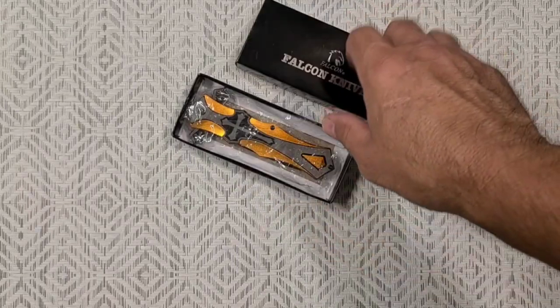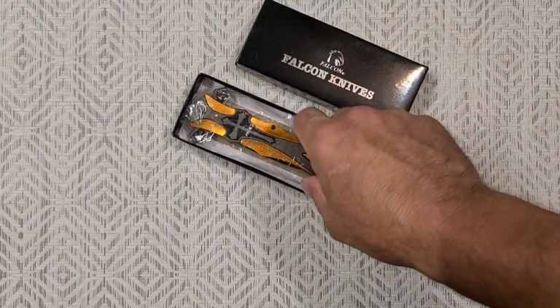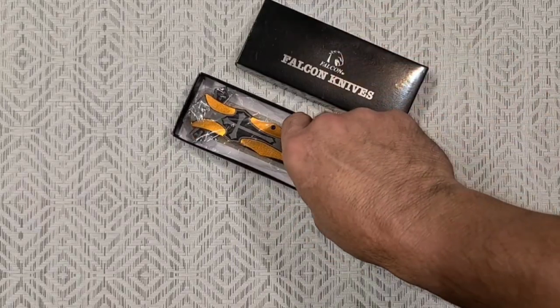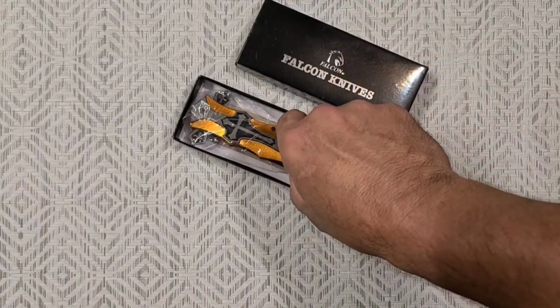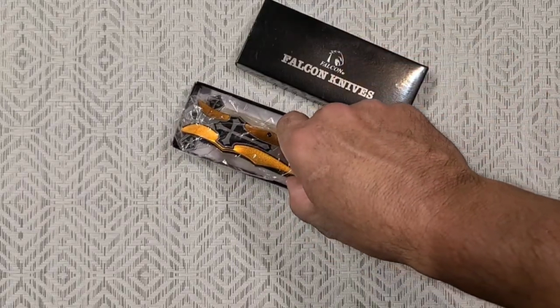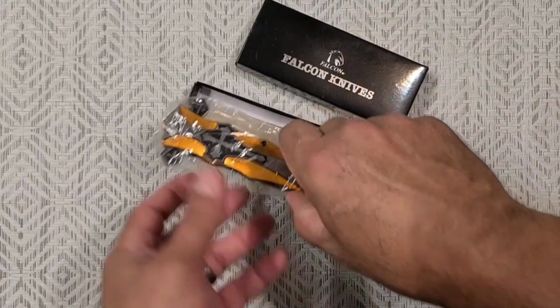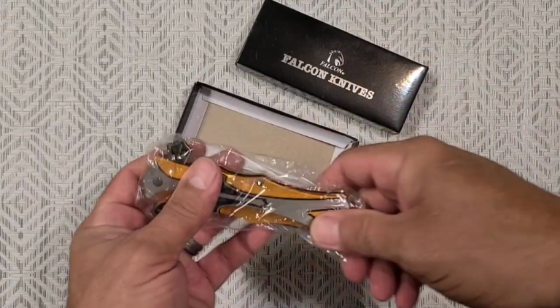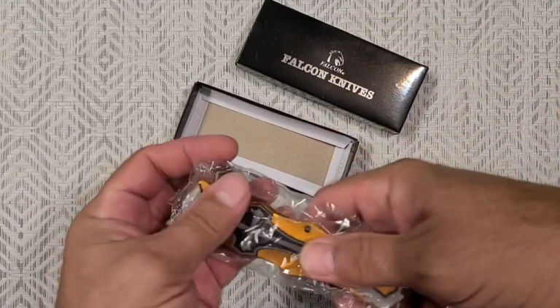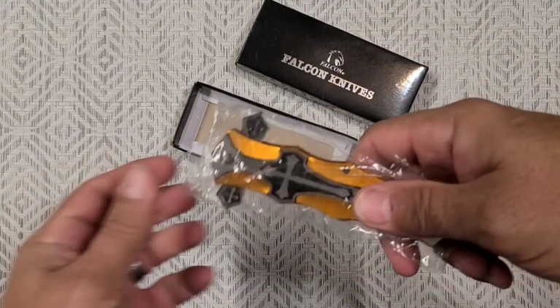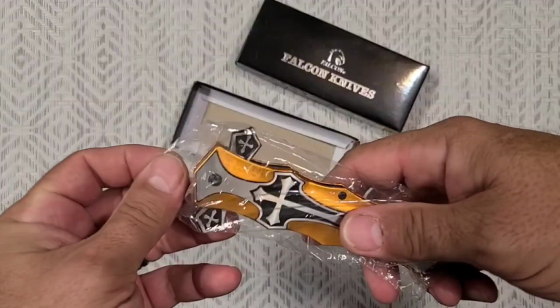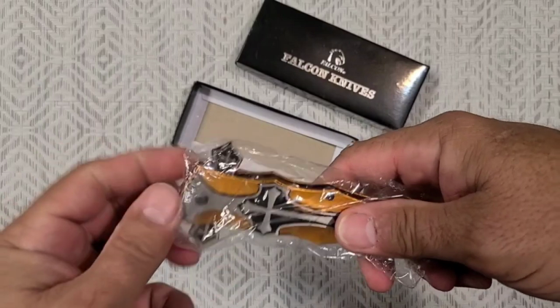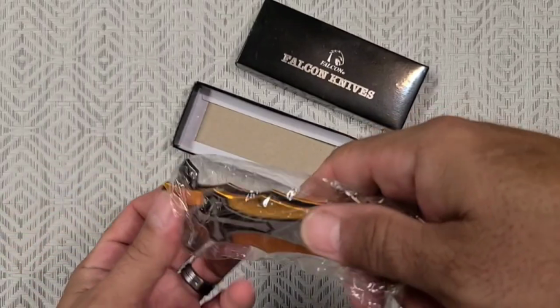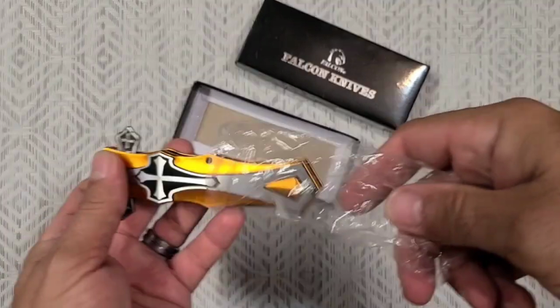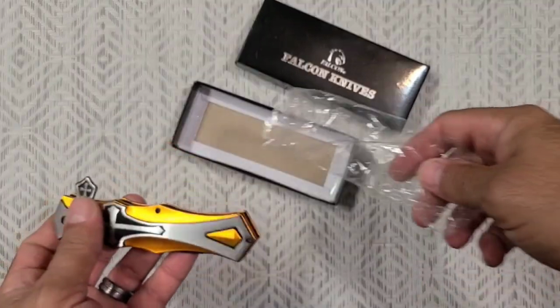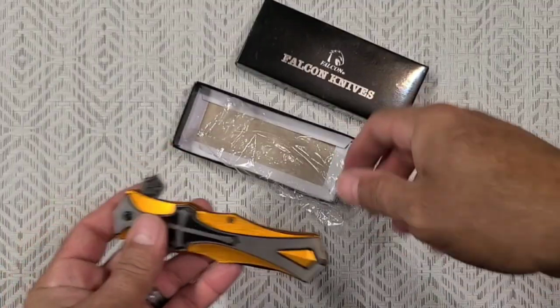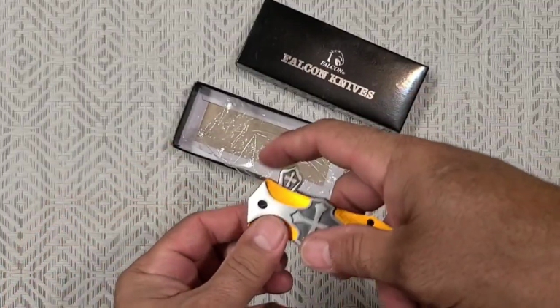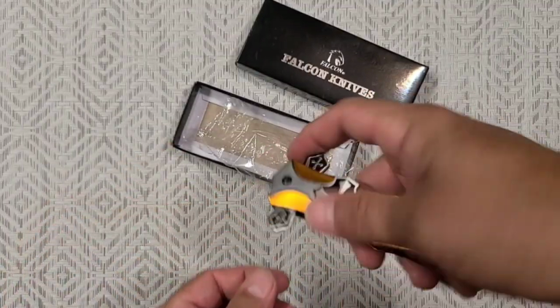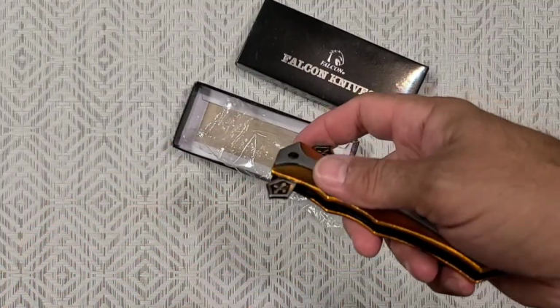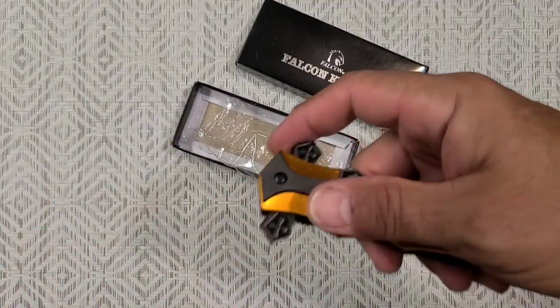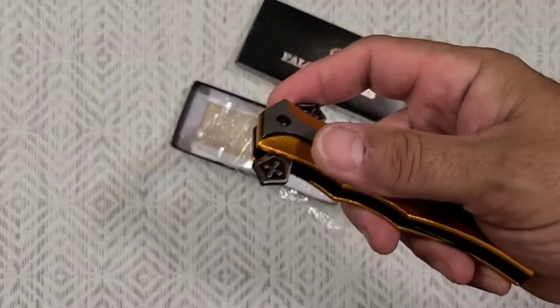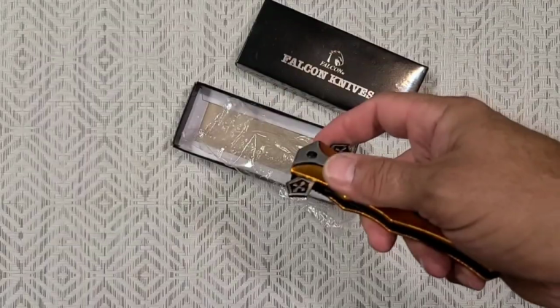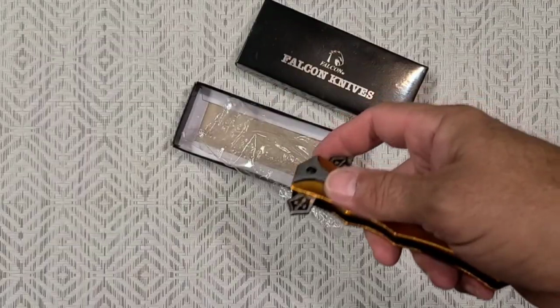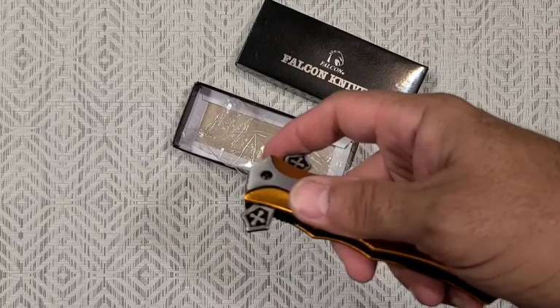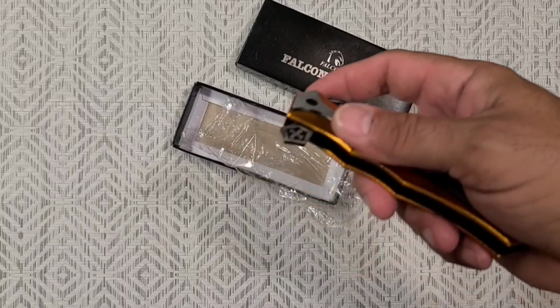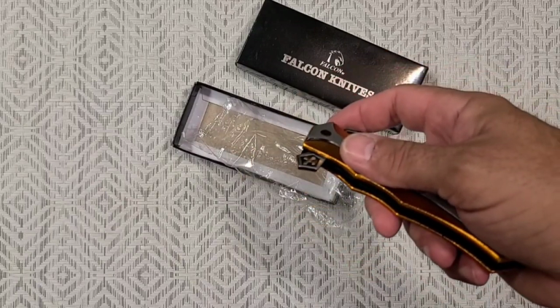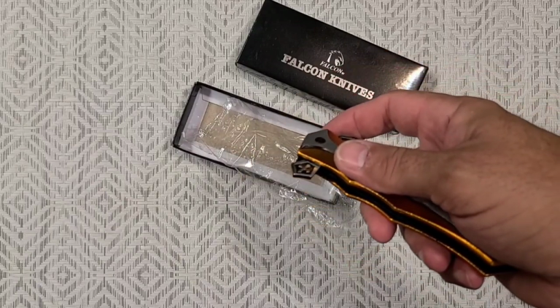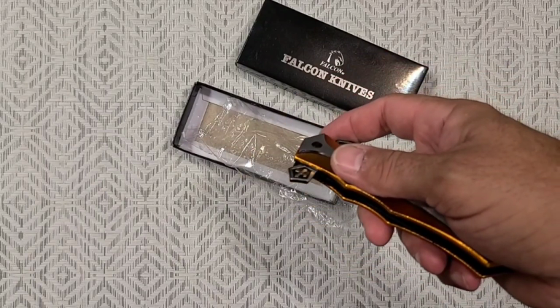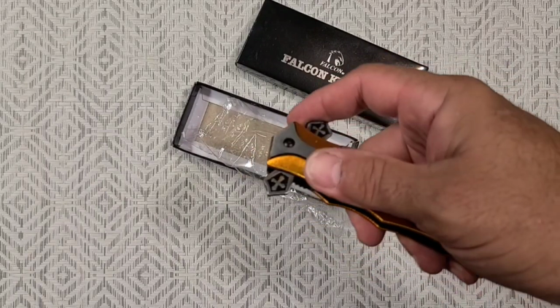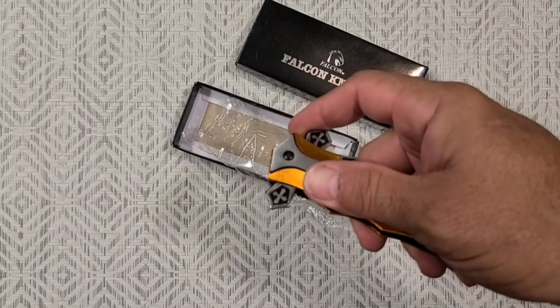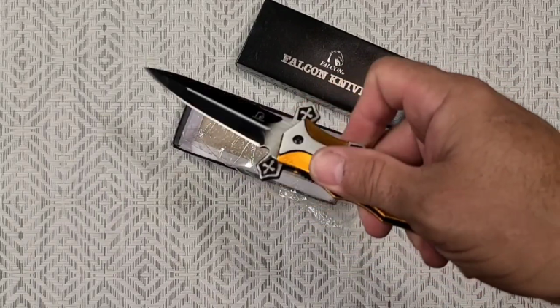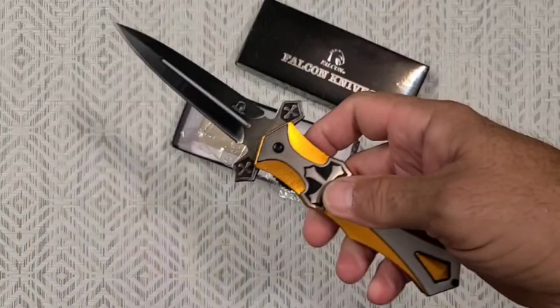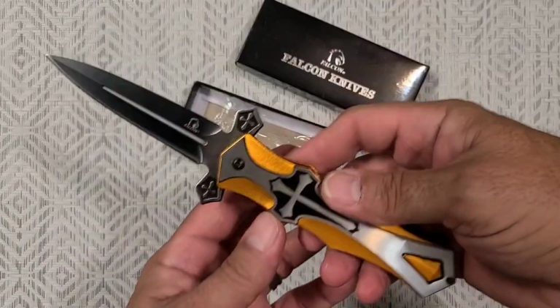Oh, it does look pretty fancy! Me and a friend, we play this game. The game is: gas station knife, or super high-end custom? Because sometimes it's hard to tell.